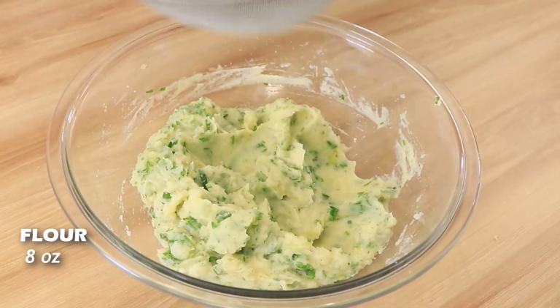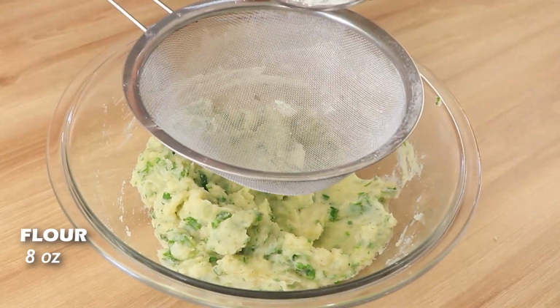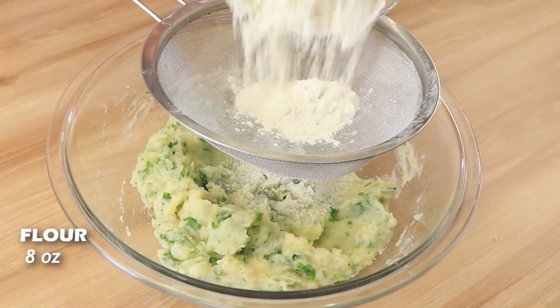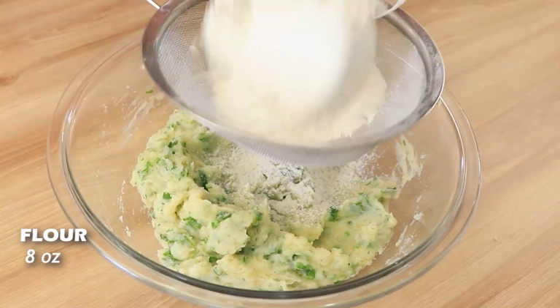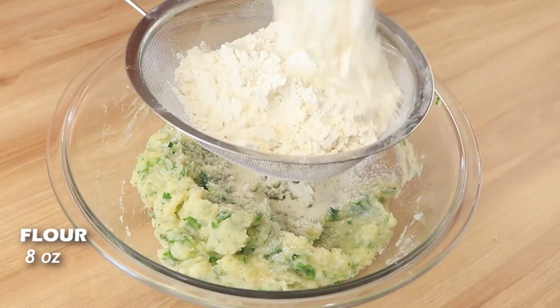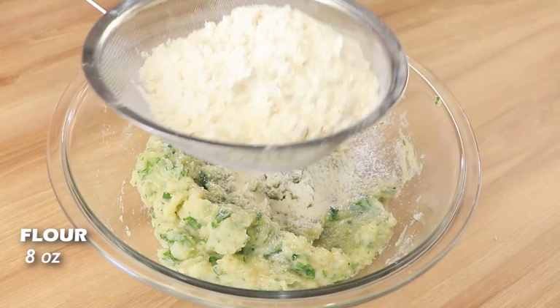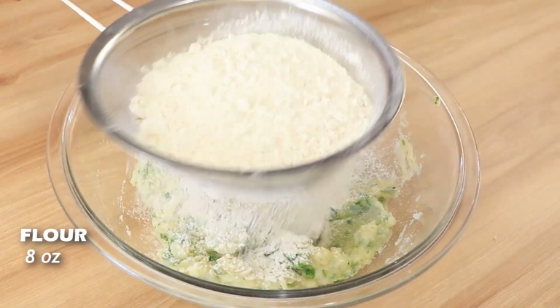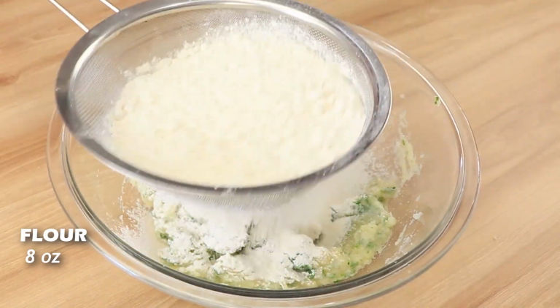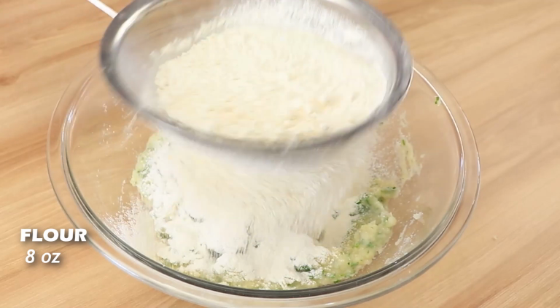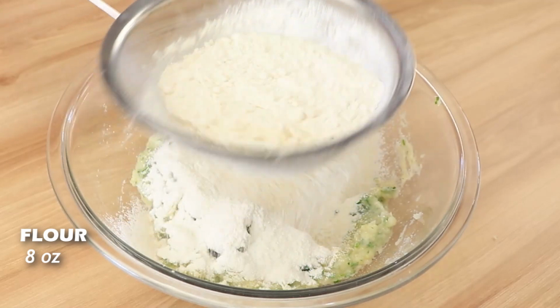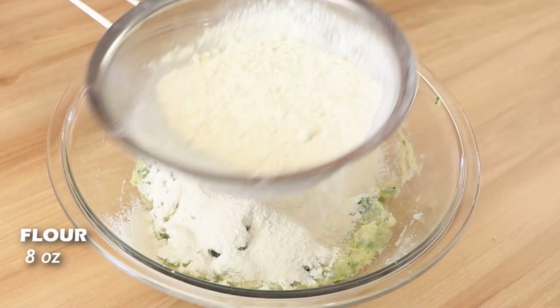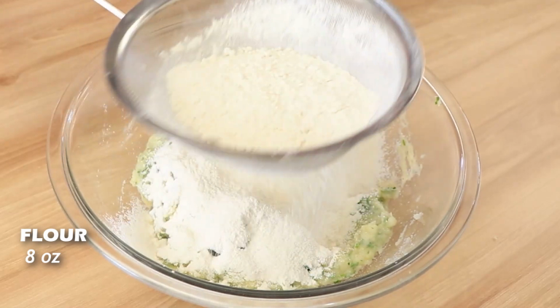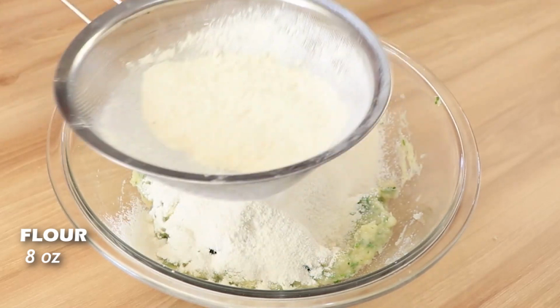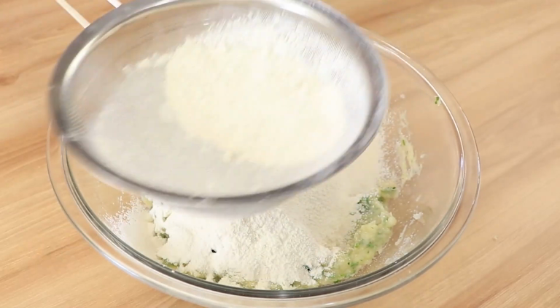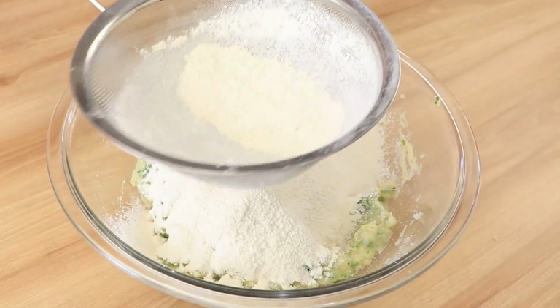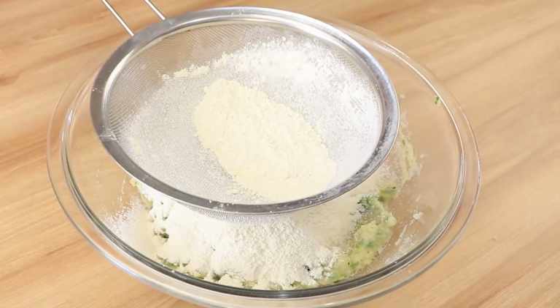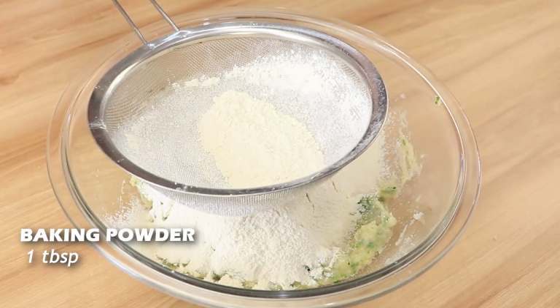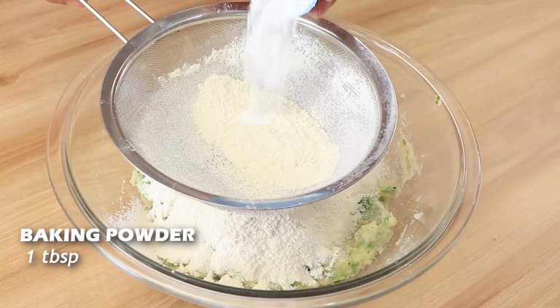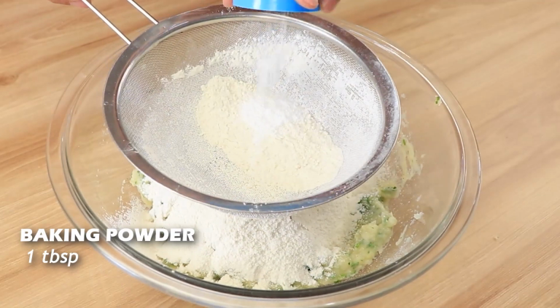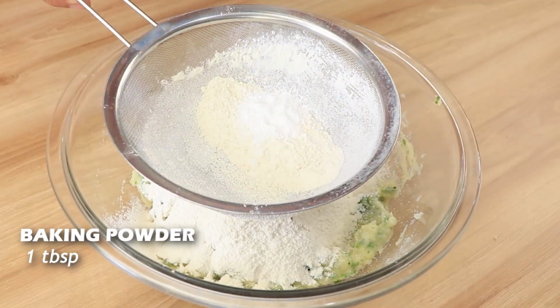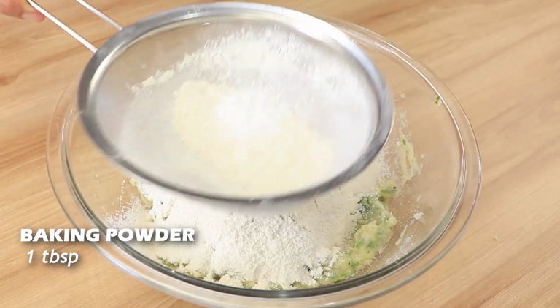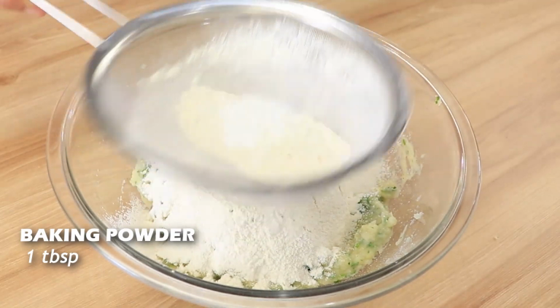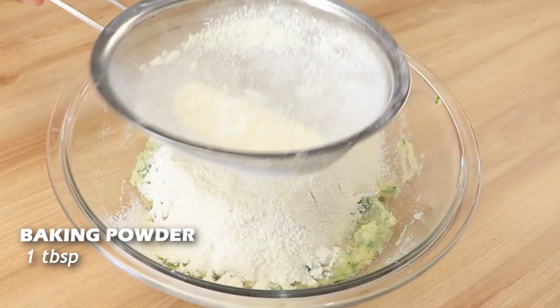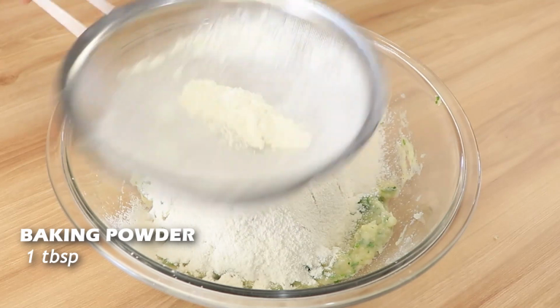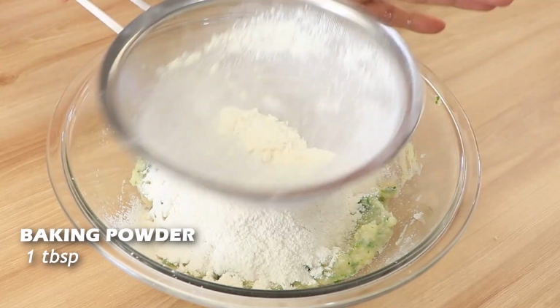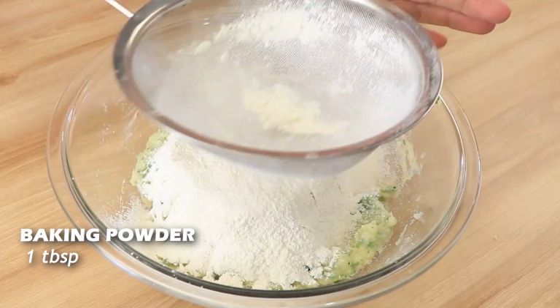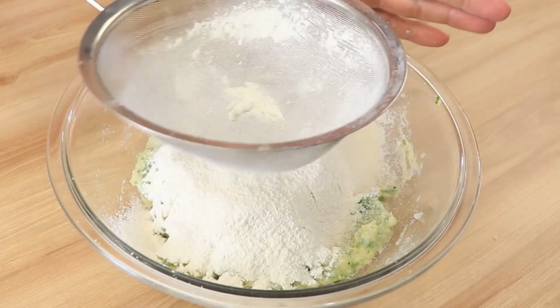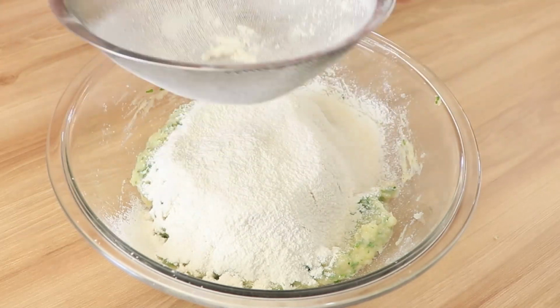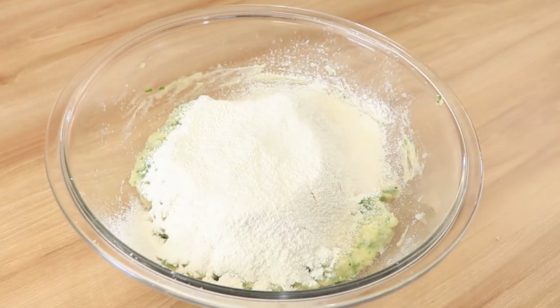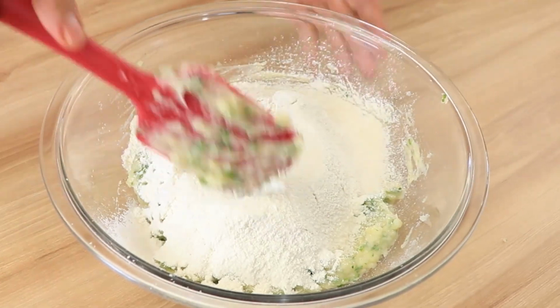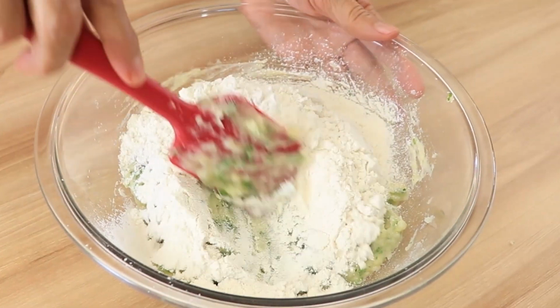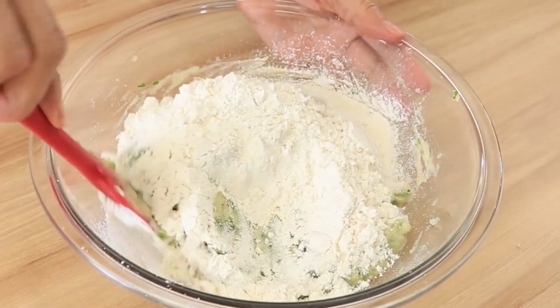Add eight and a half ounces of flour, or 240 grams, and a teaspoon of baking powder, and filter it through a sieve. After that, you're going to mix everything again.